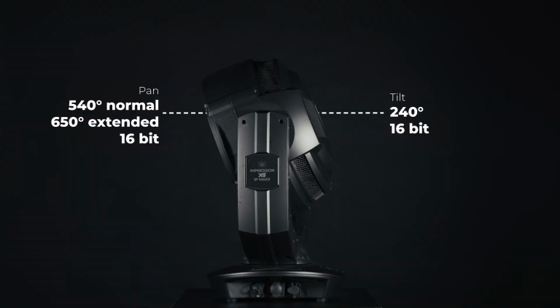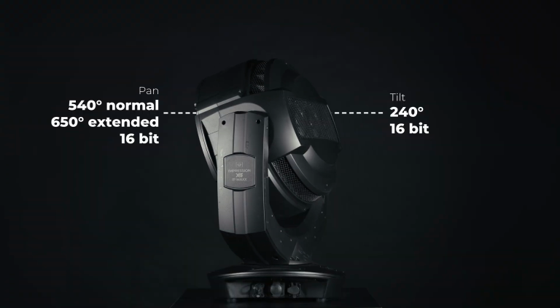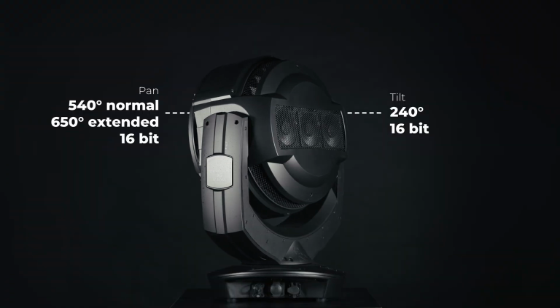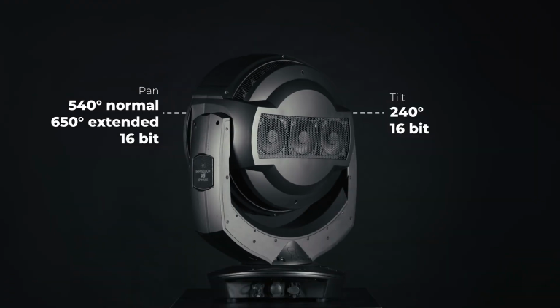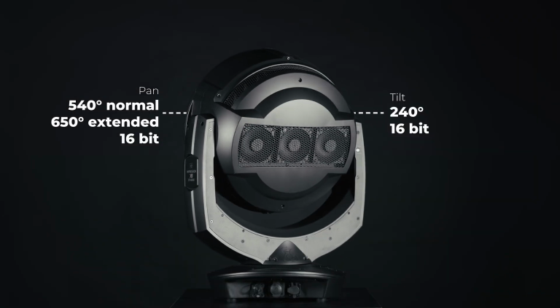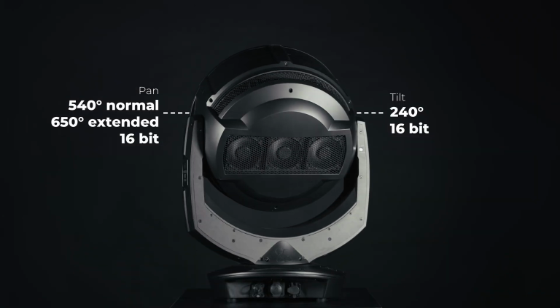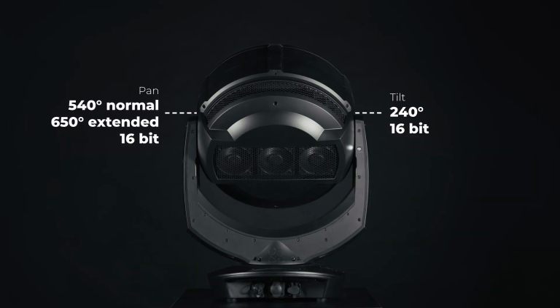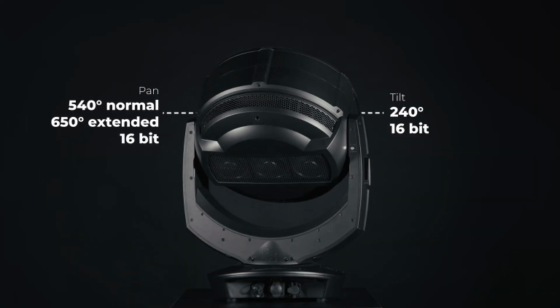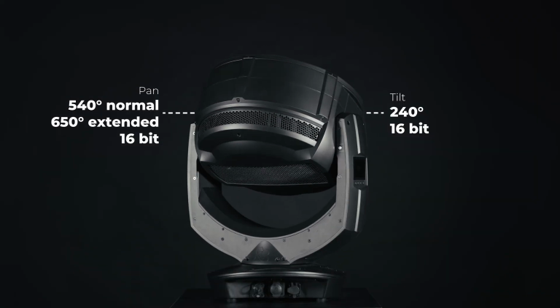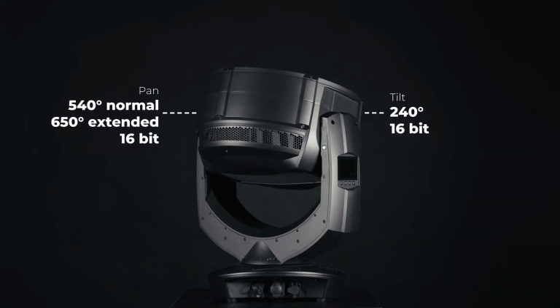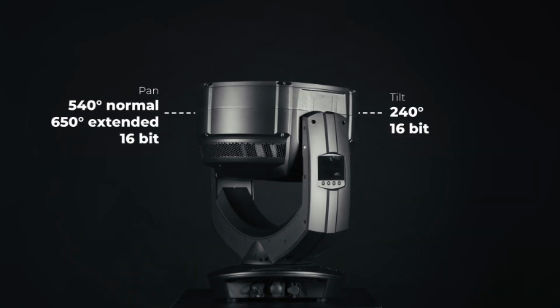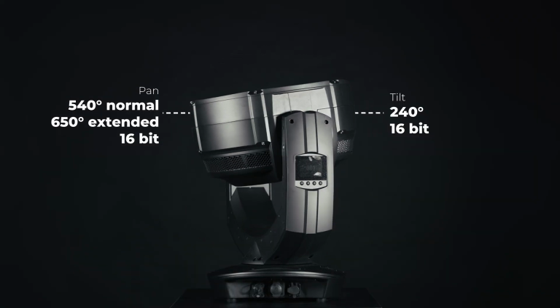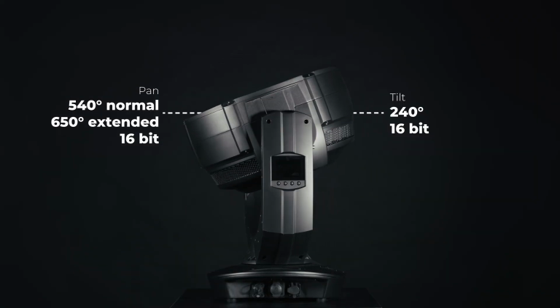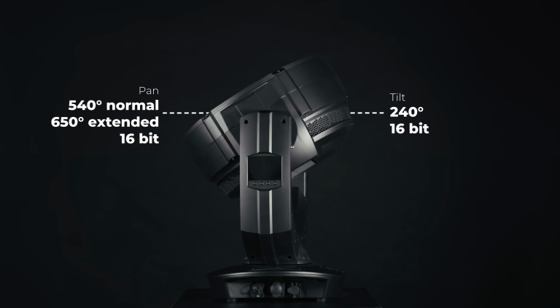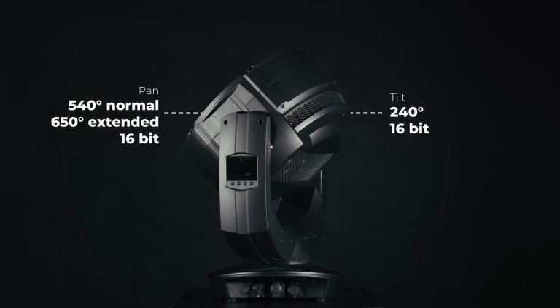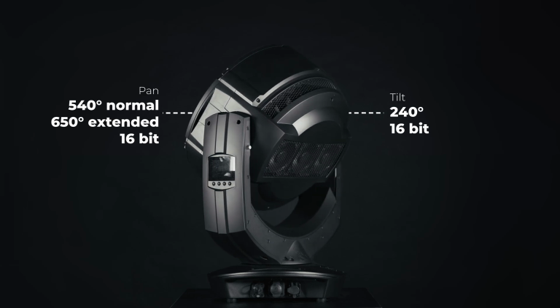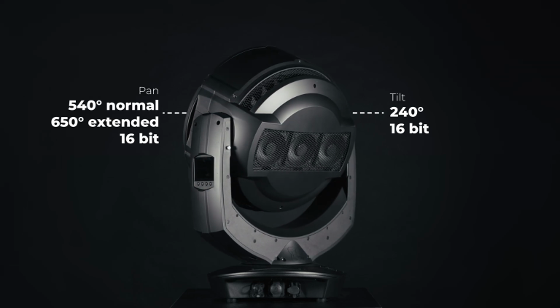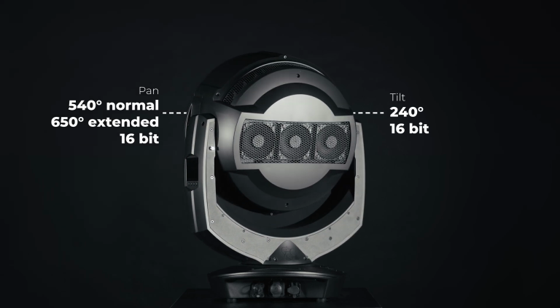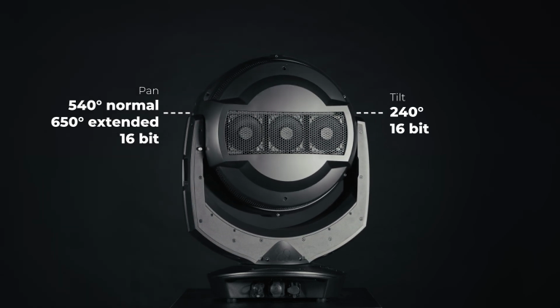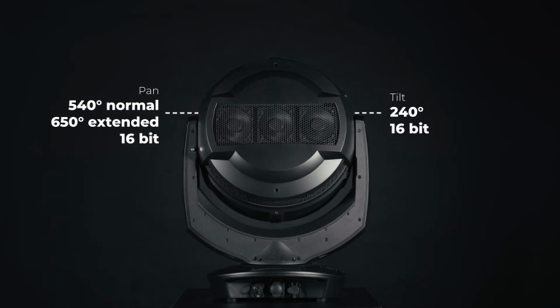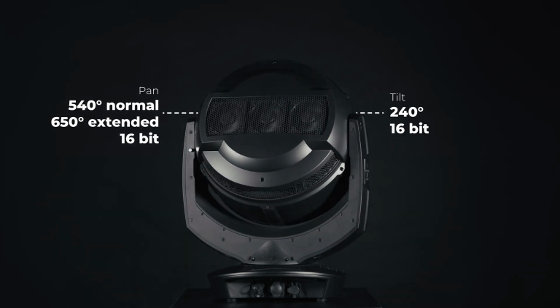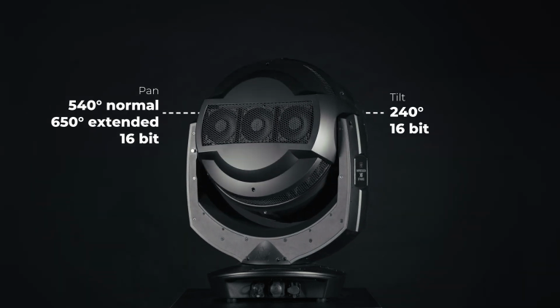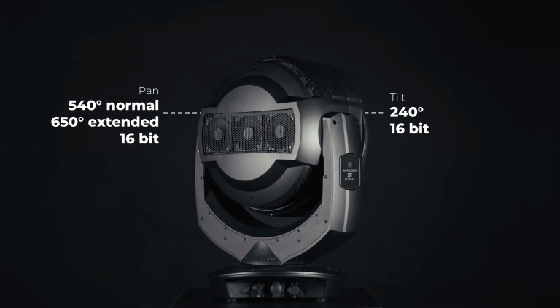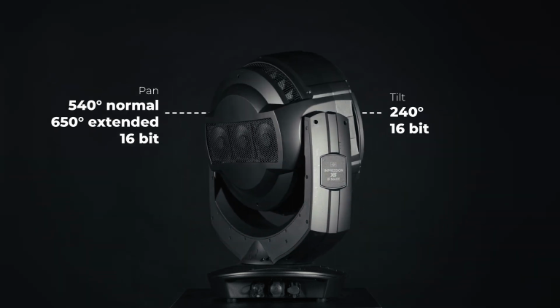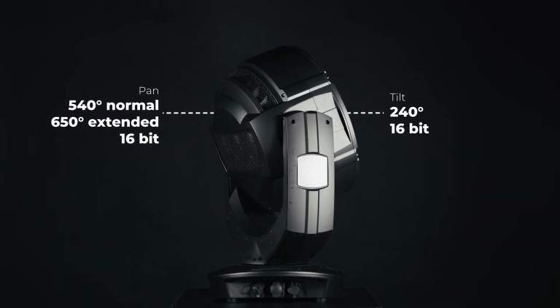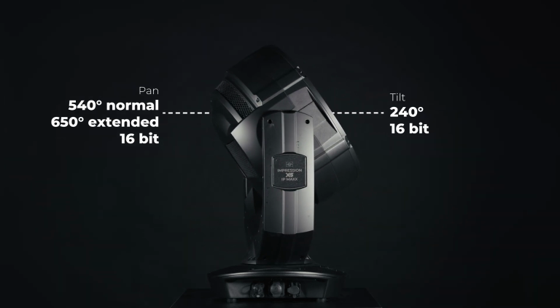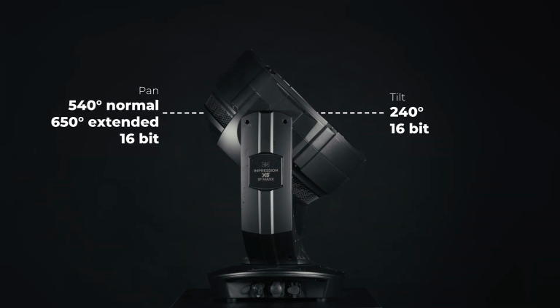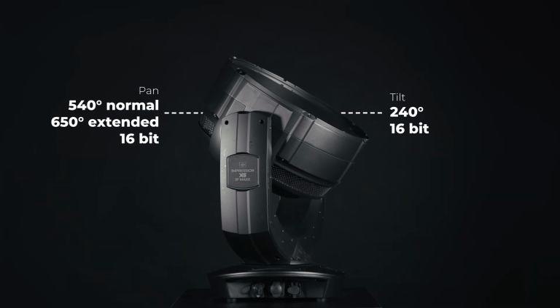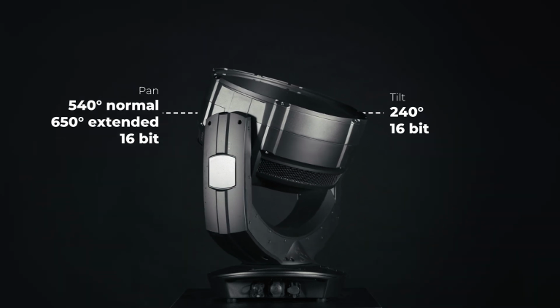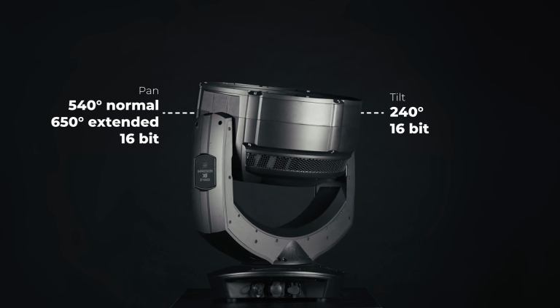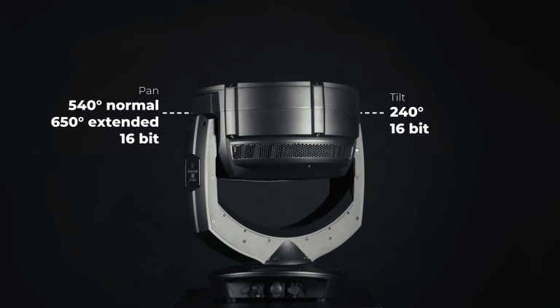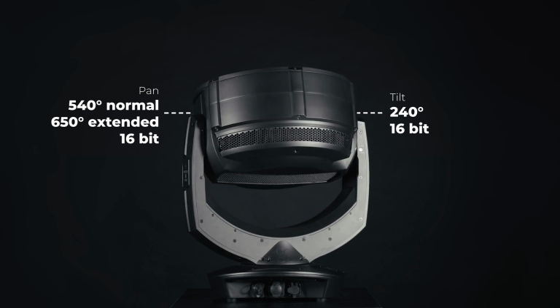The fixture has a 540-degree, 16-bit pan movement angle, which can be extended to 650 degrees, and a 16-bit, 240-degree tilt movement angle.